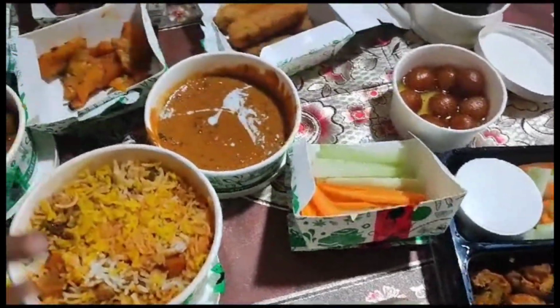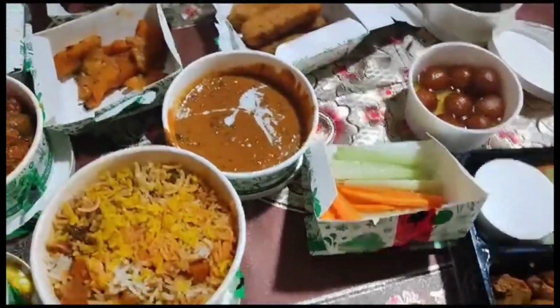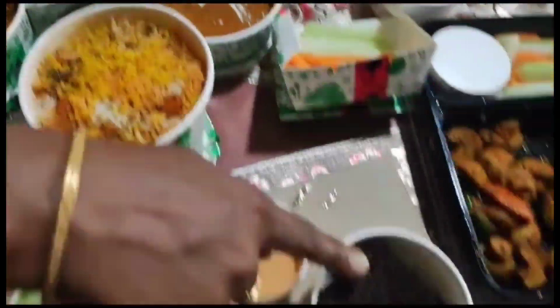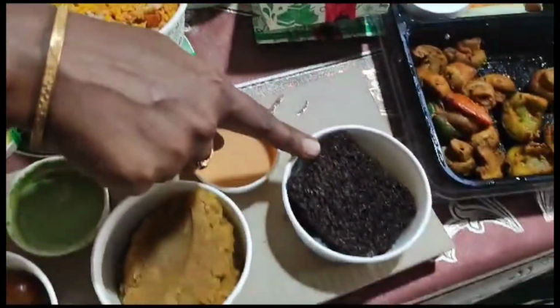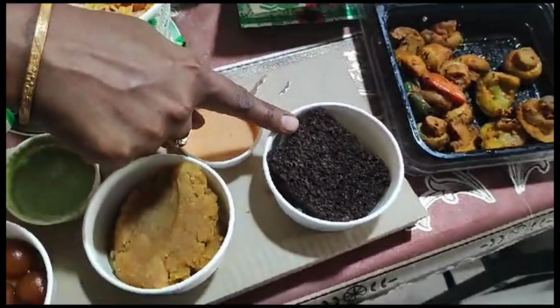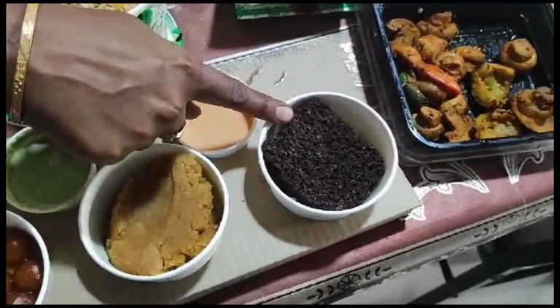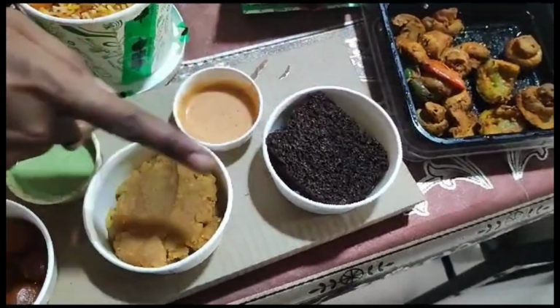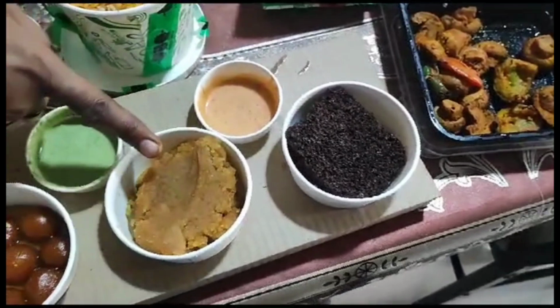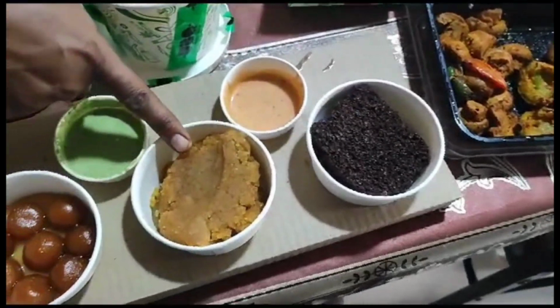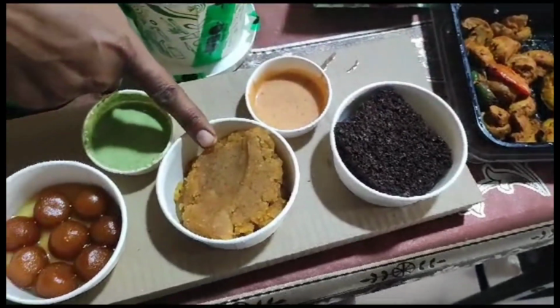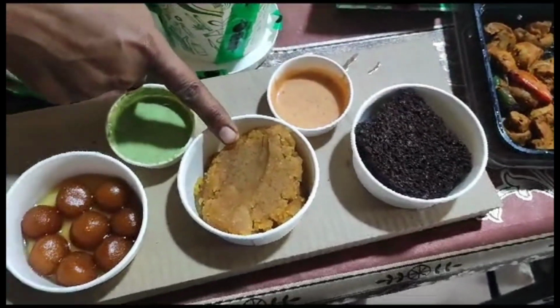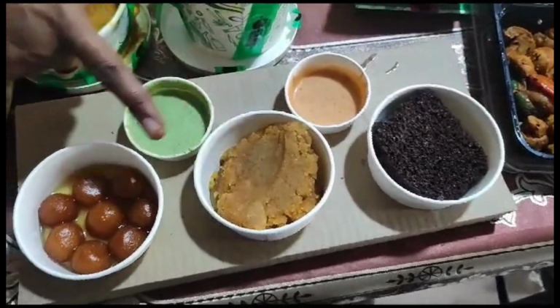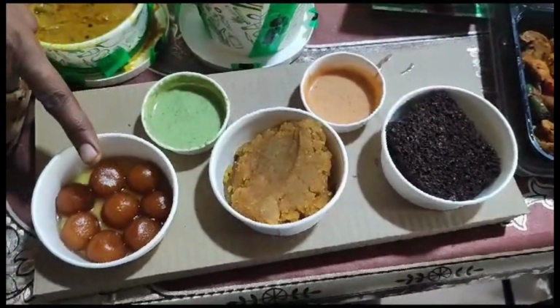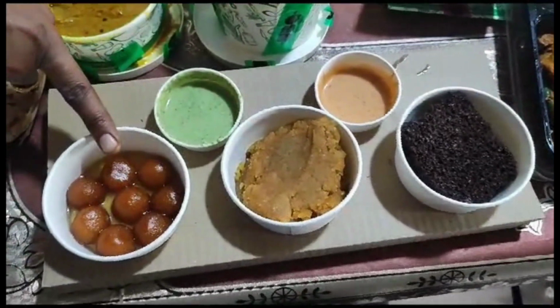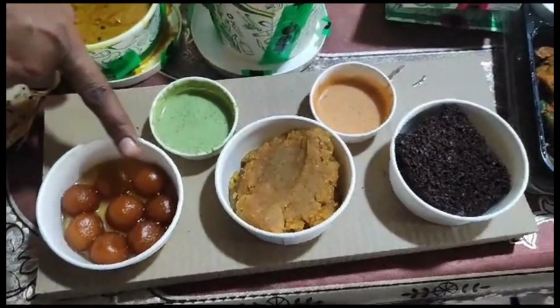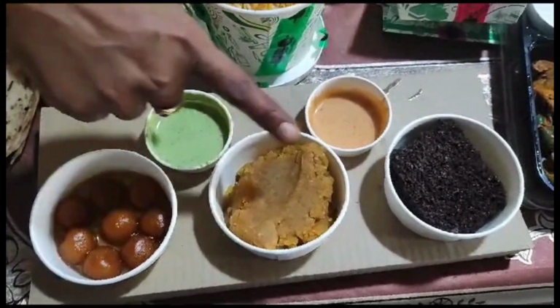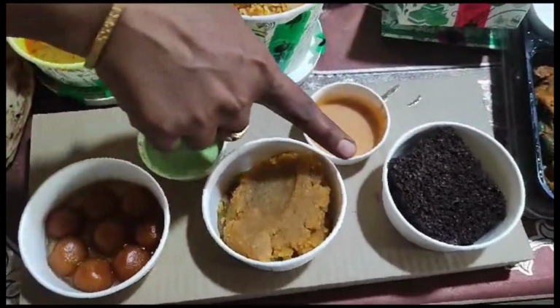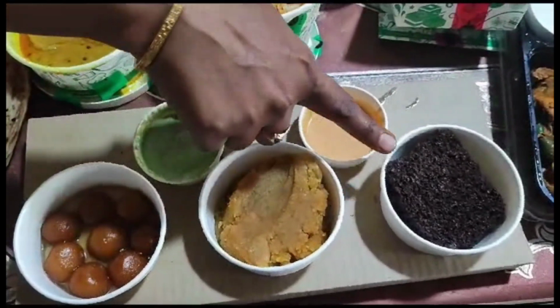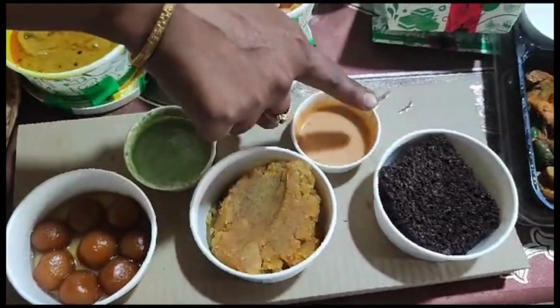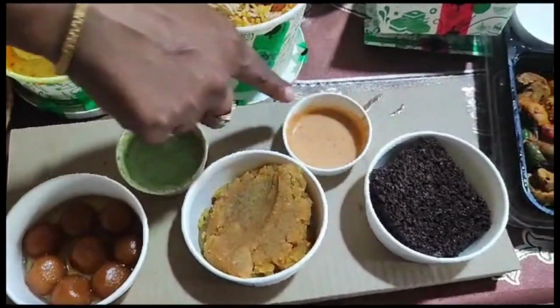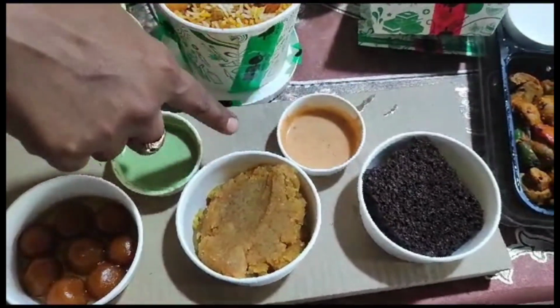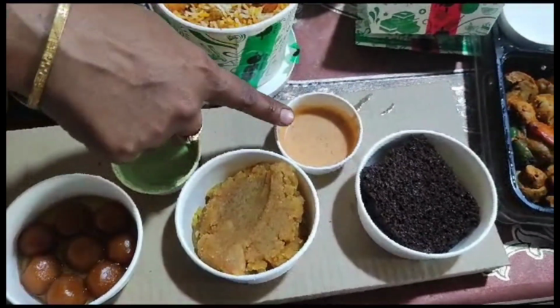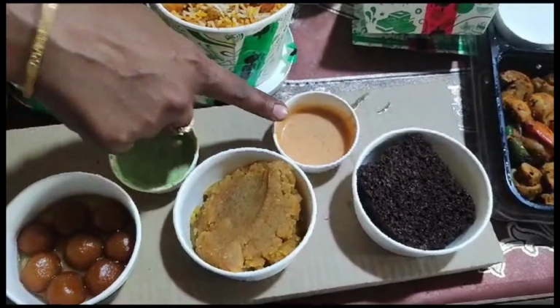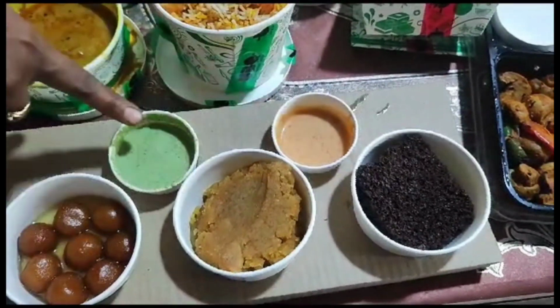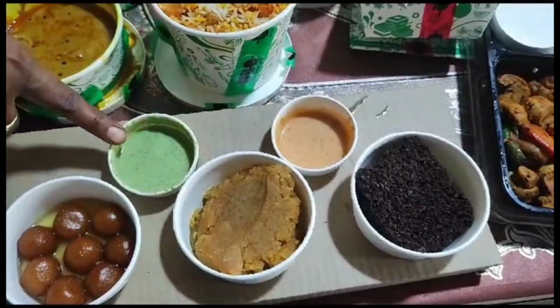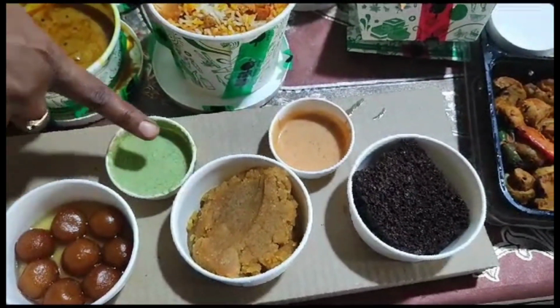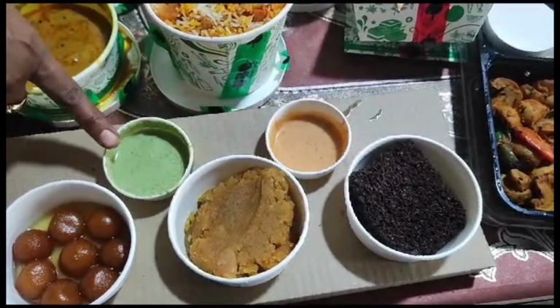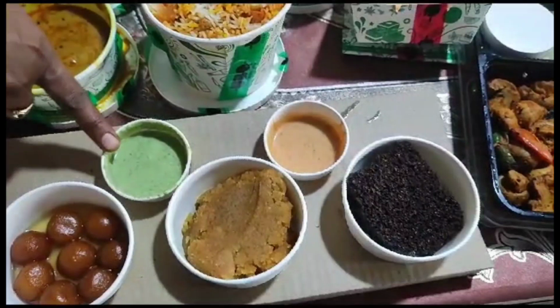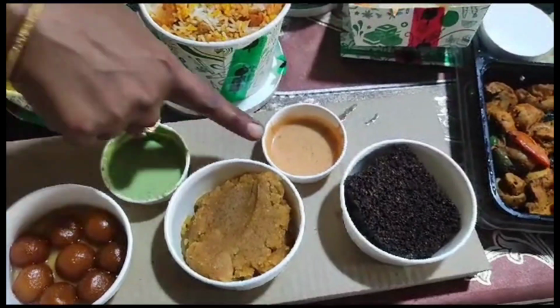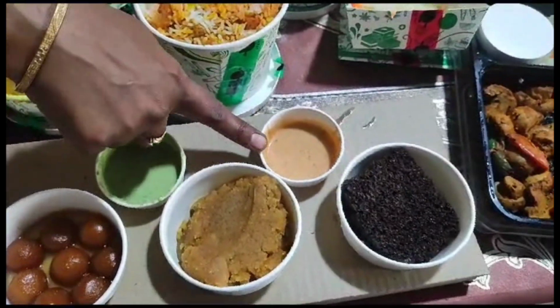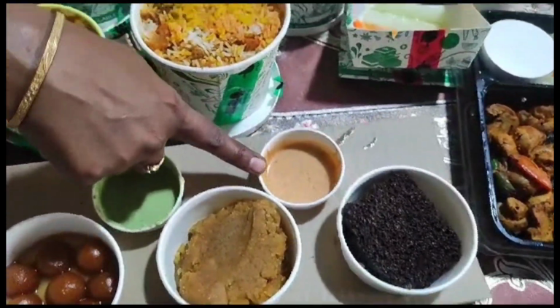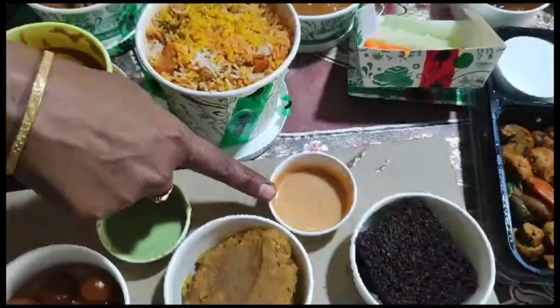Chocolate brownie, mungdal halwa, gulab jamun. One-hit dips — mint dip and tomato dip.